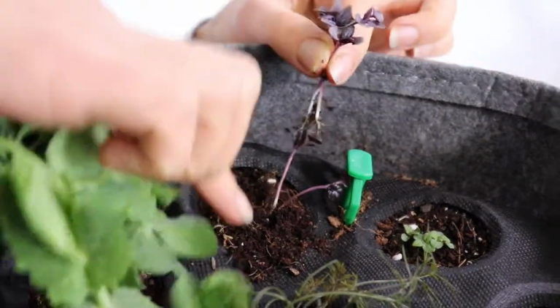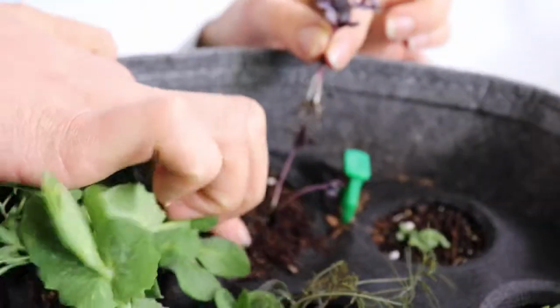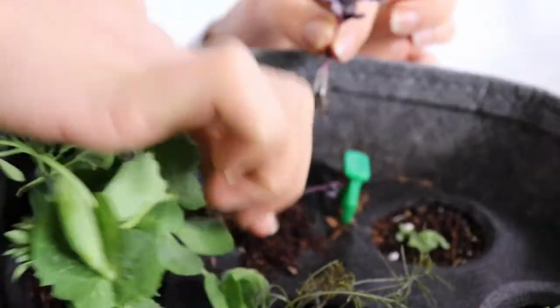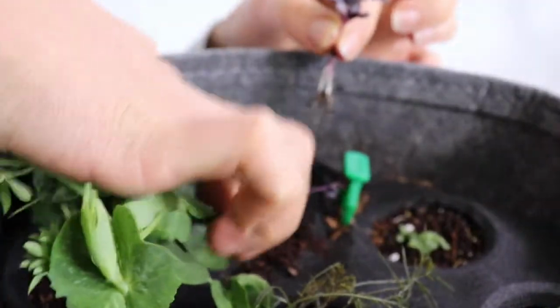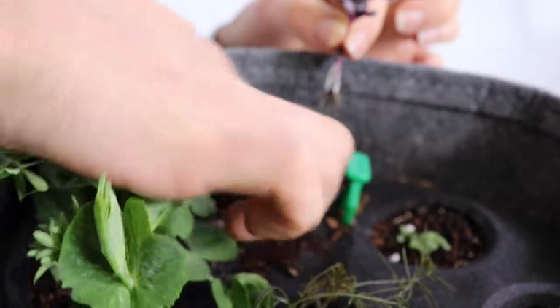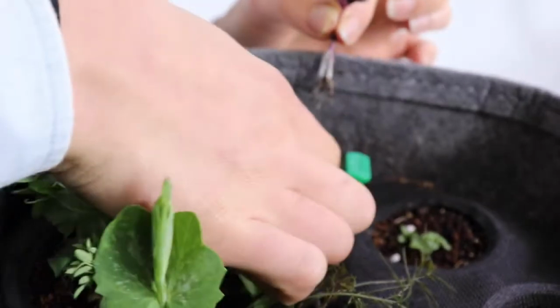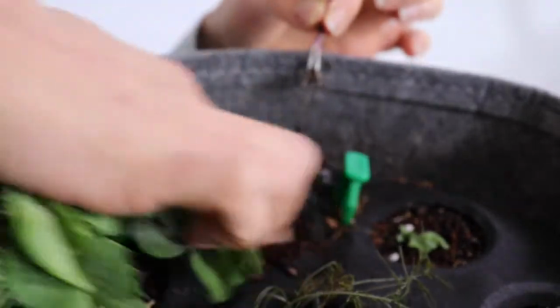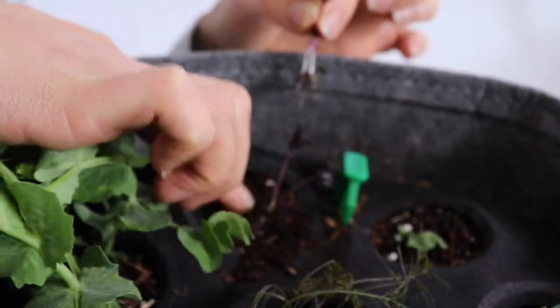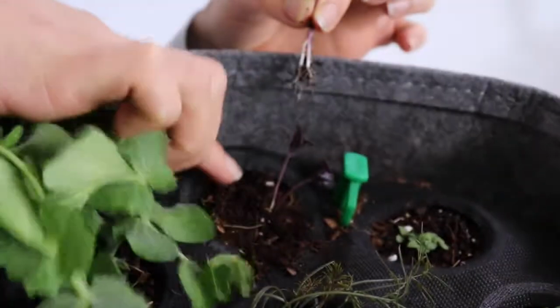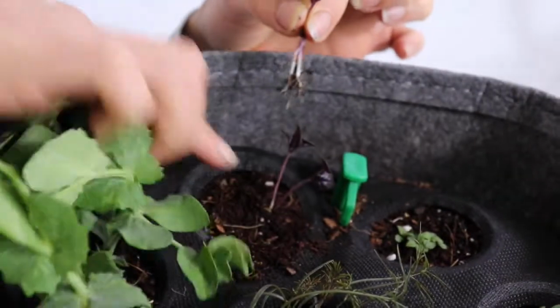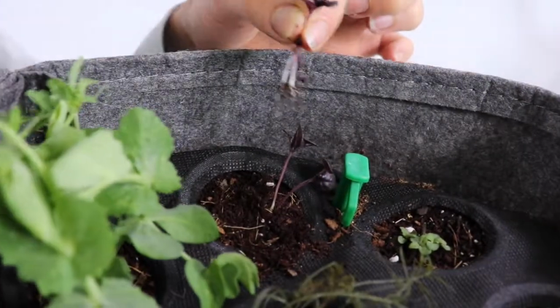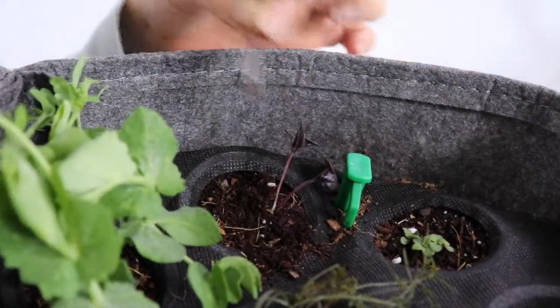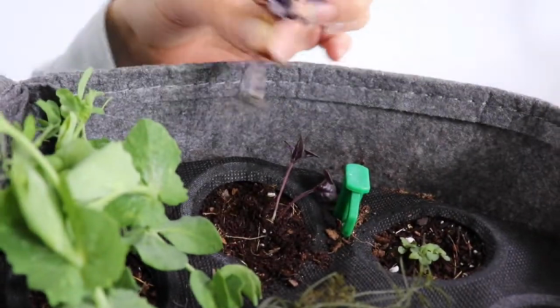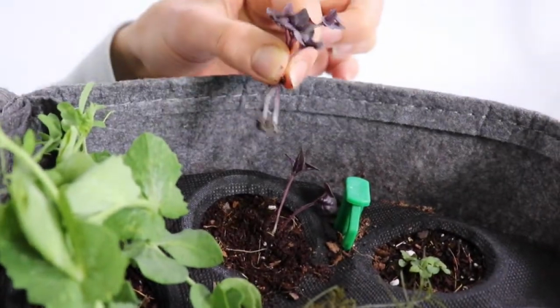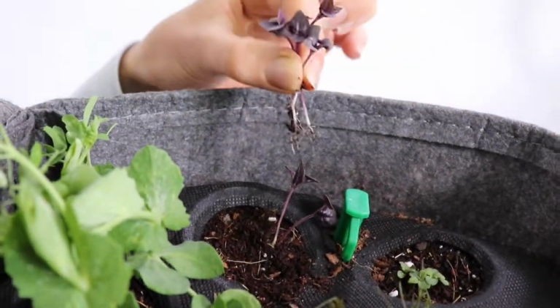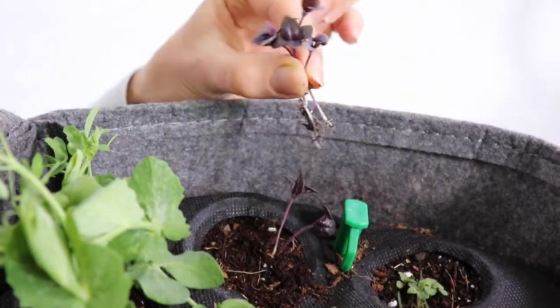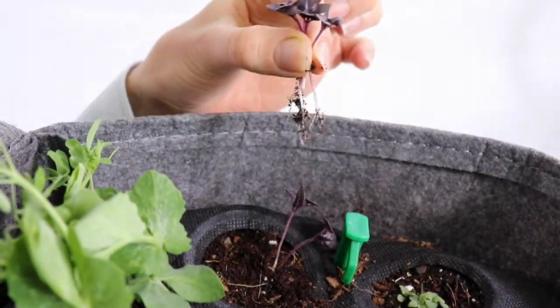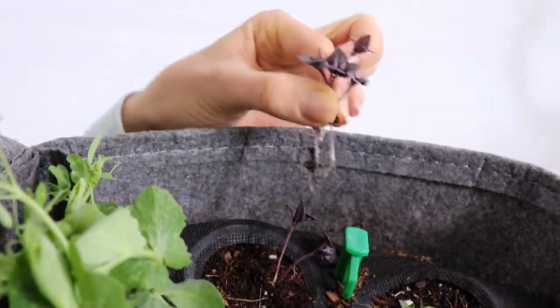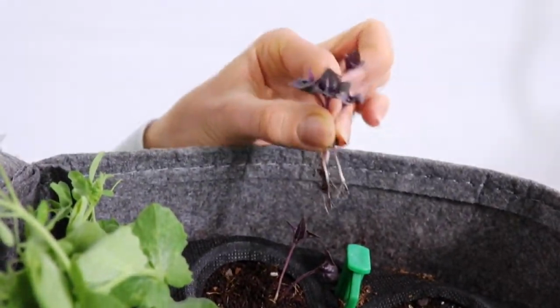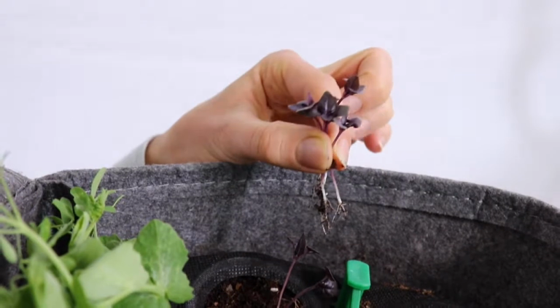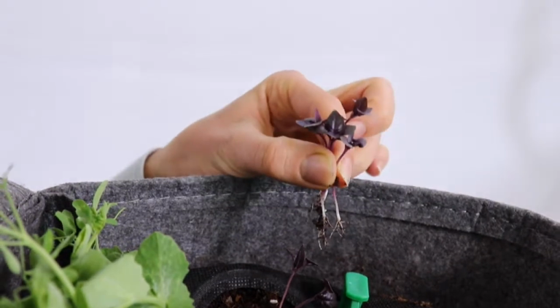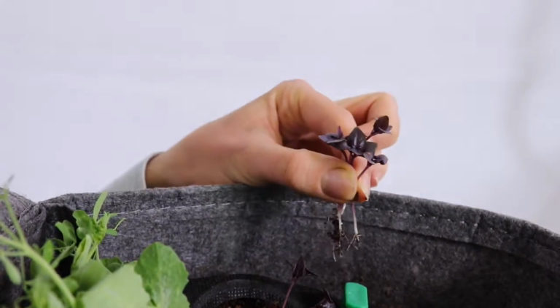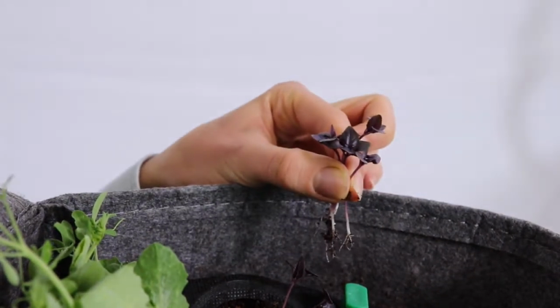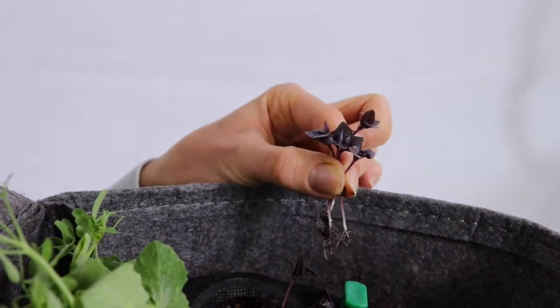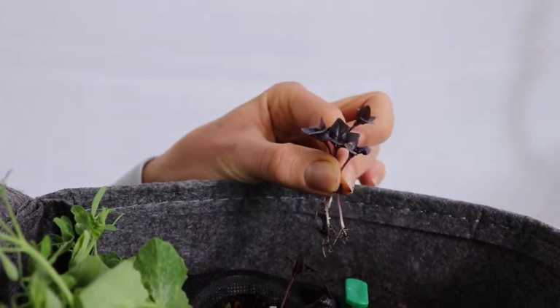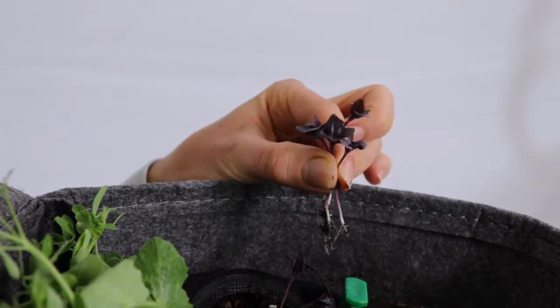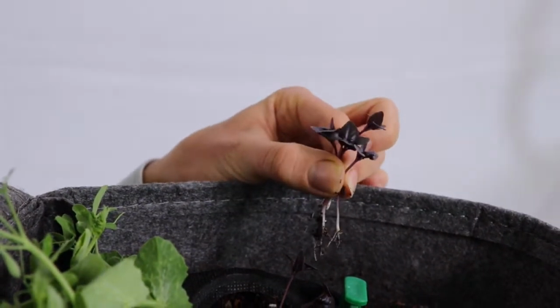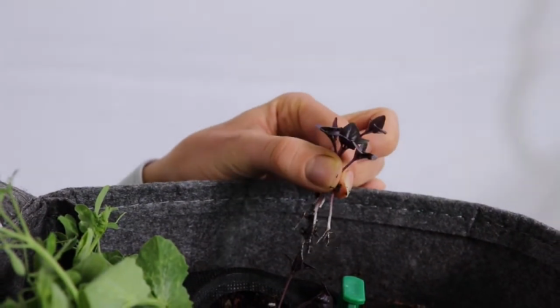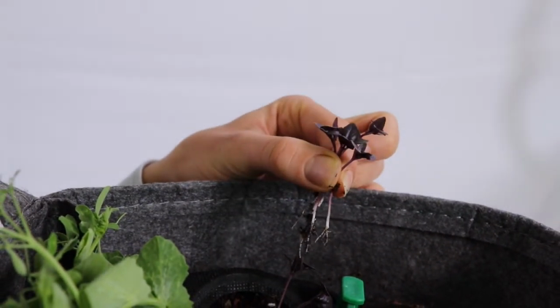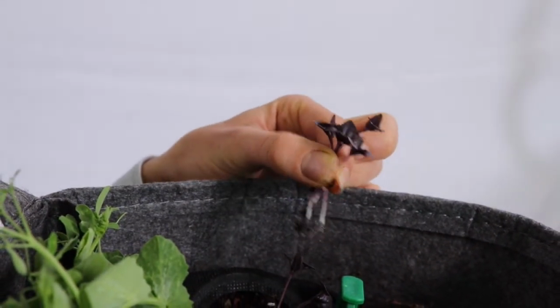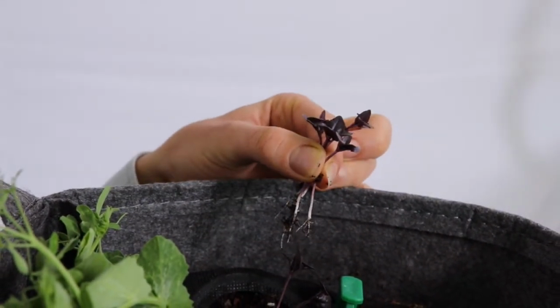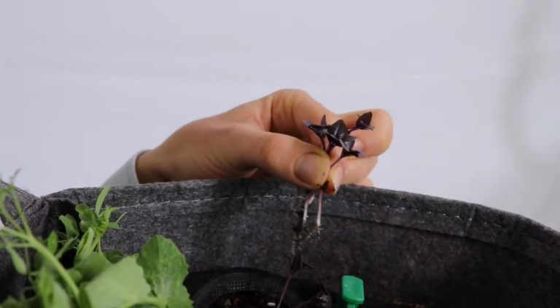Gently pat down the soil around the remaining plants. And you have your purple micro basil. This is edible — it can be used to top your salads or homemade meals.